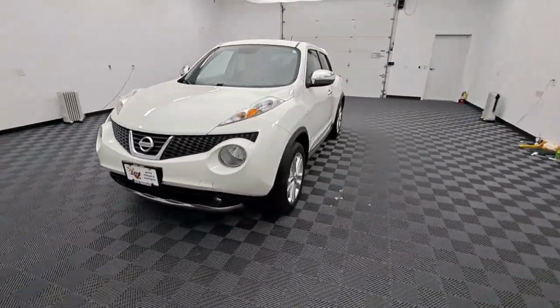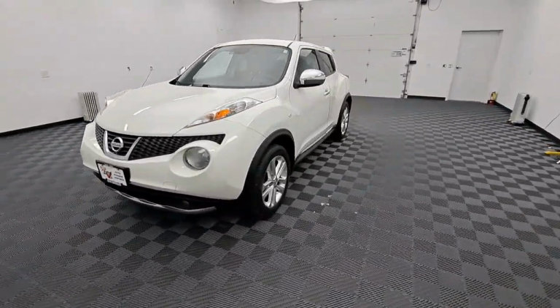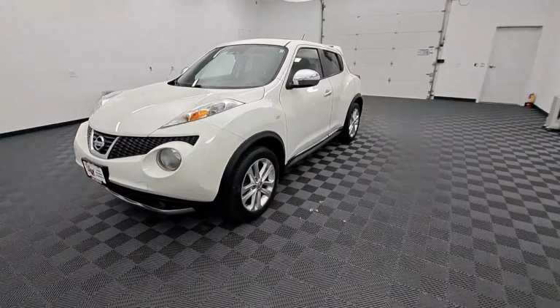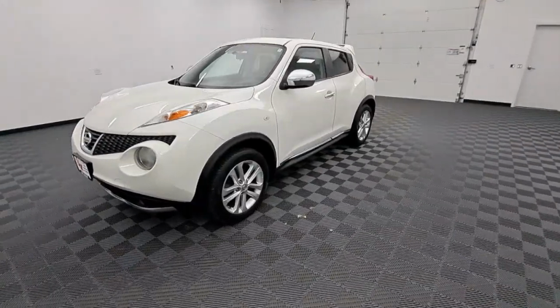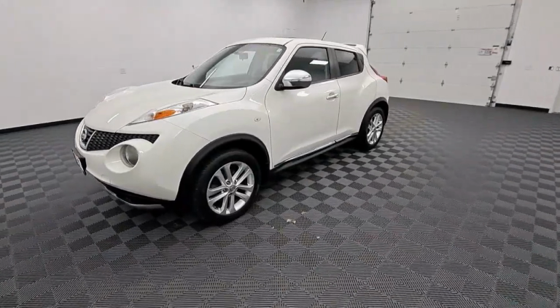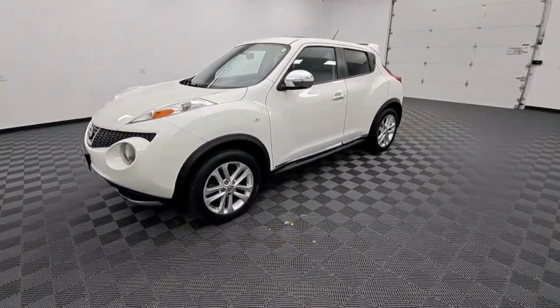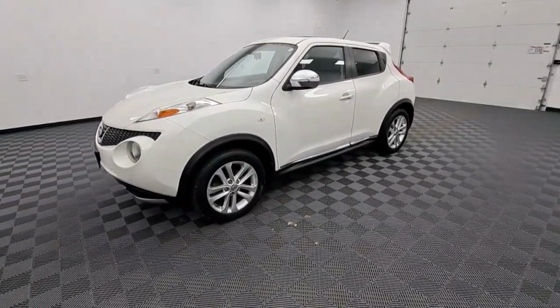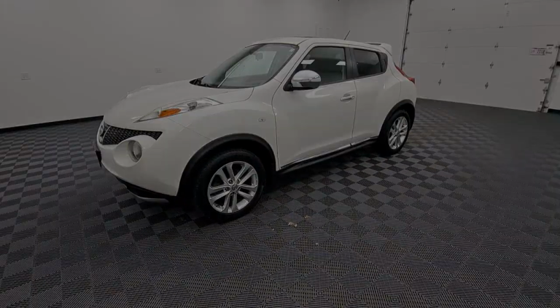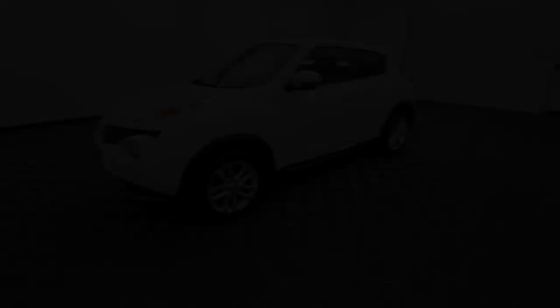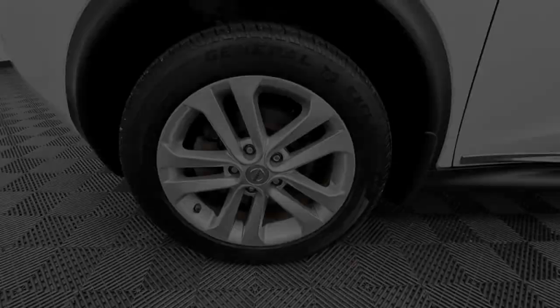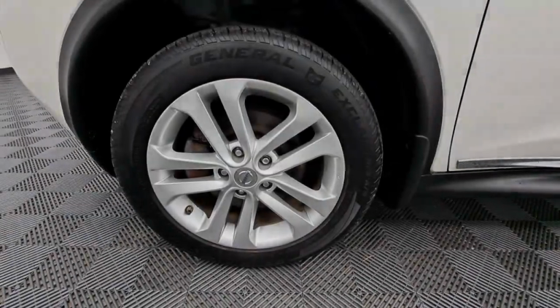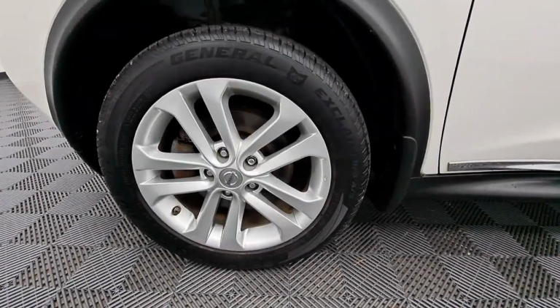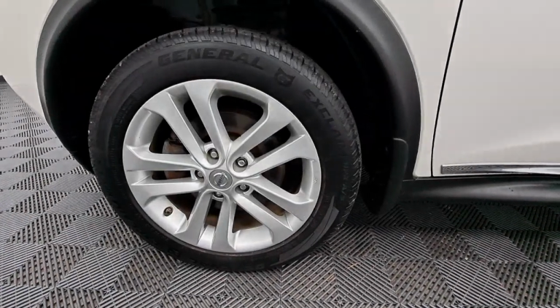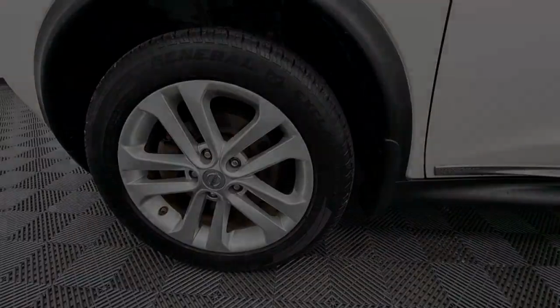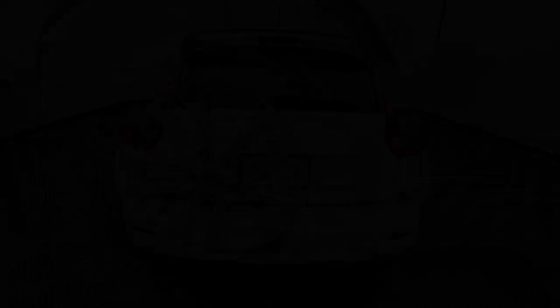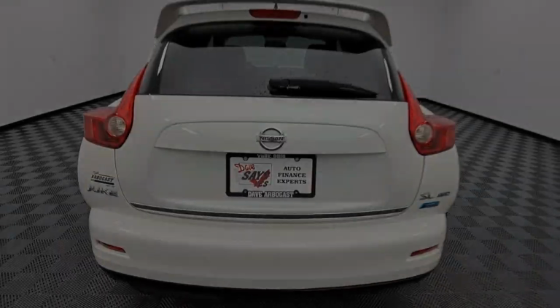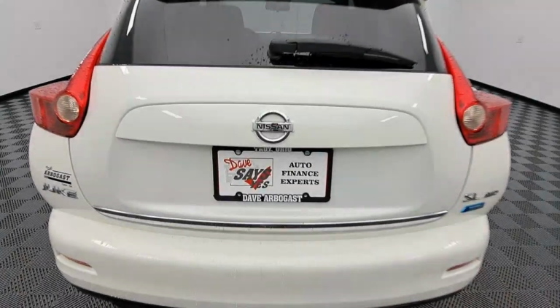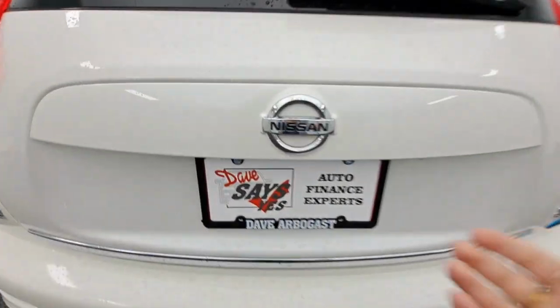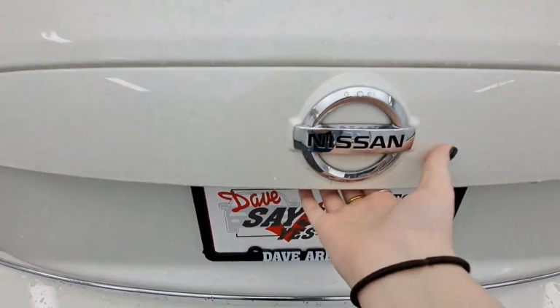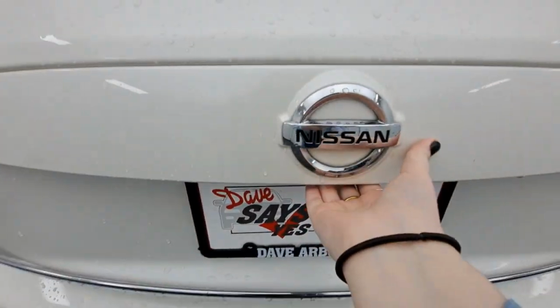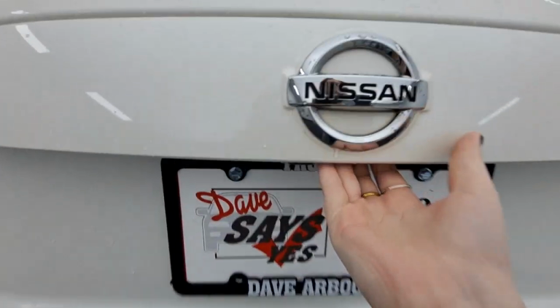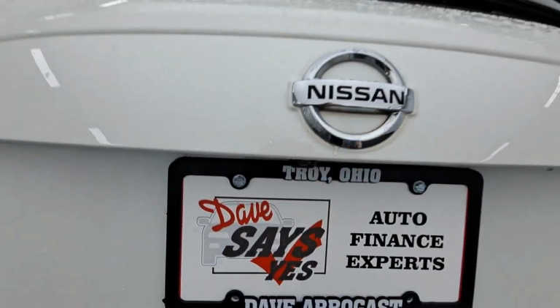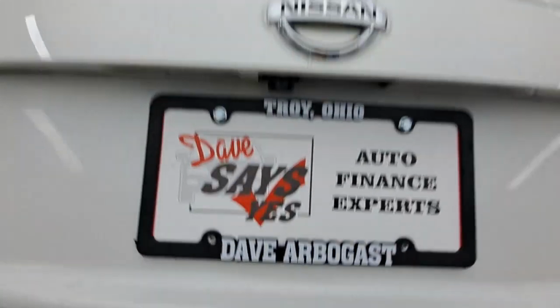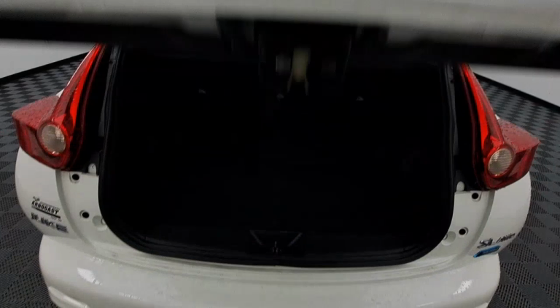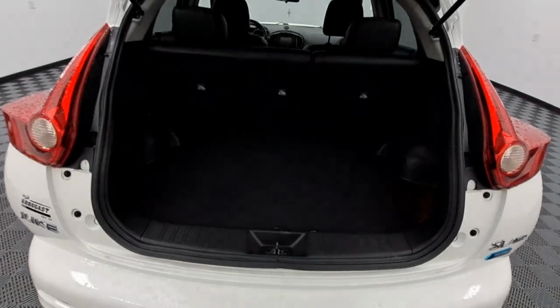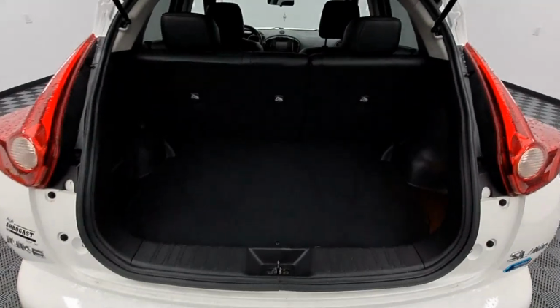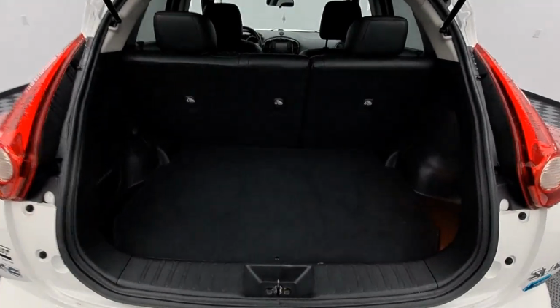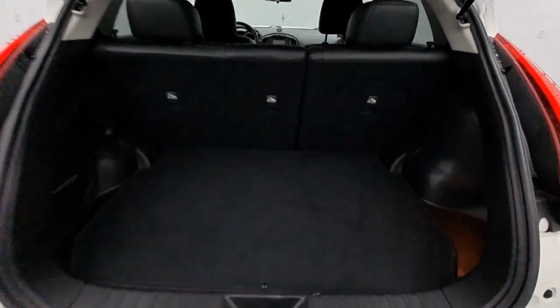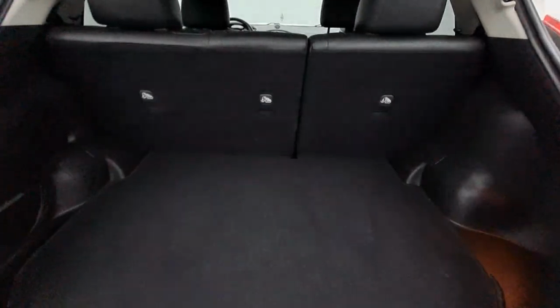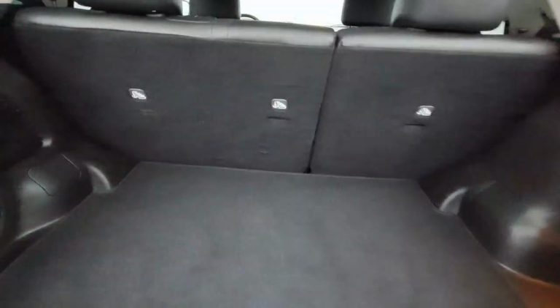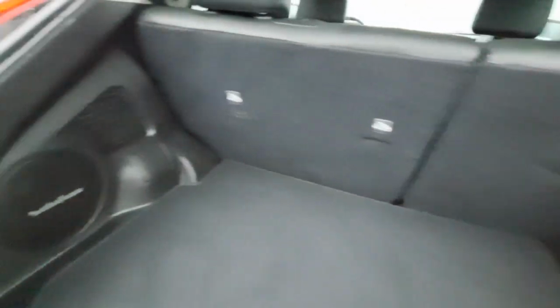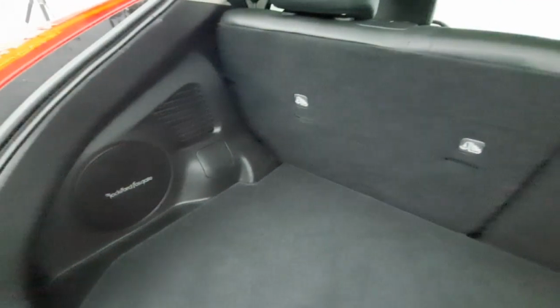These are just some of the great options this vehicle comes with: navigation system, sunroof/moonroof, all-wheel drive, keyless entry, backup camera, satellite radio, fog lamps, Bluetooth, power driver's seat, and aluminum wheels.